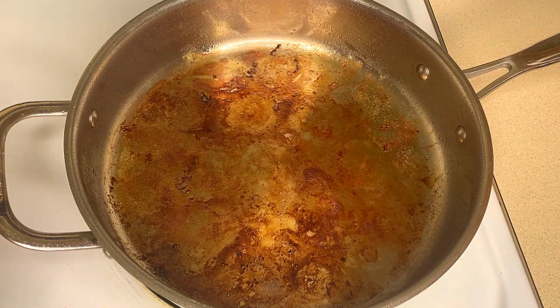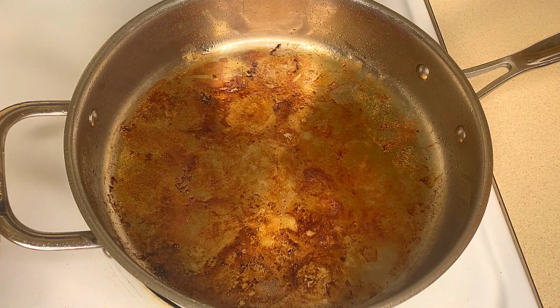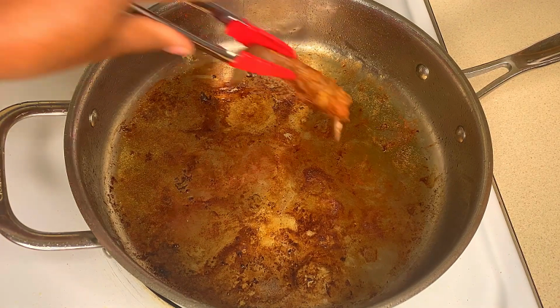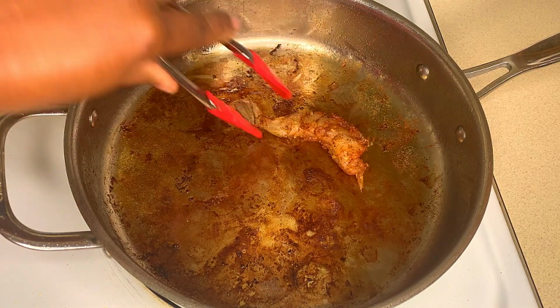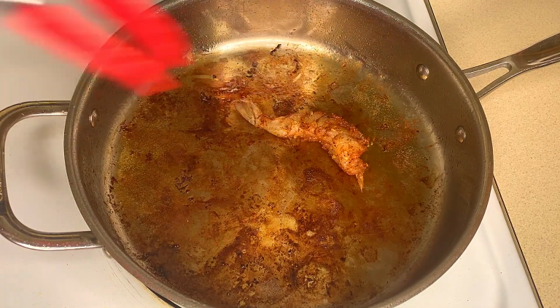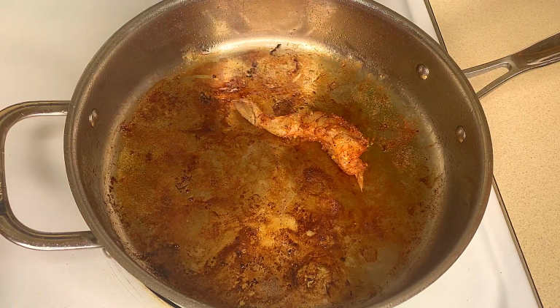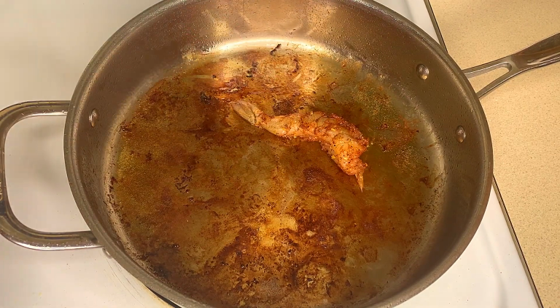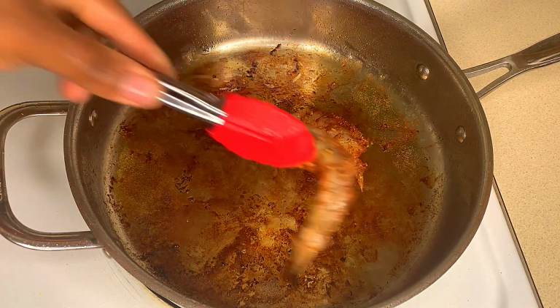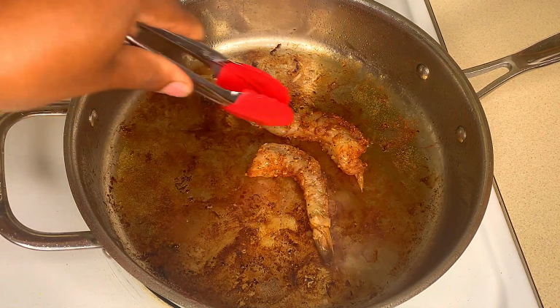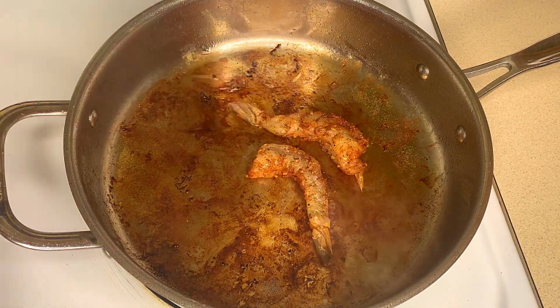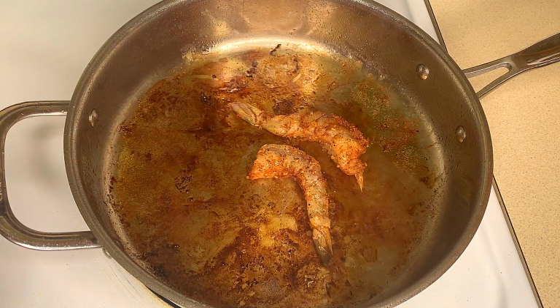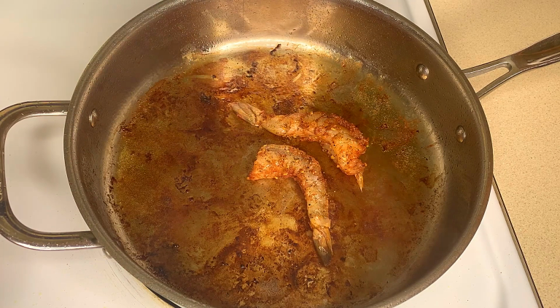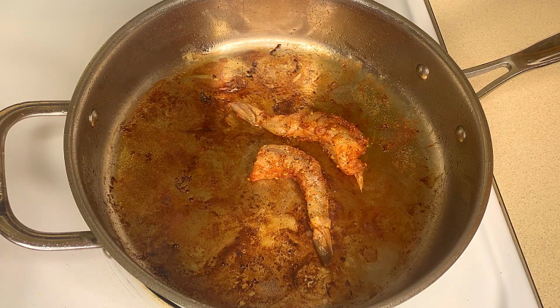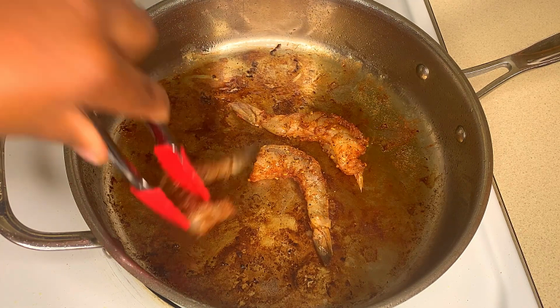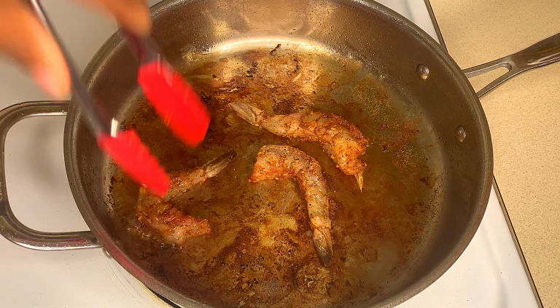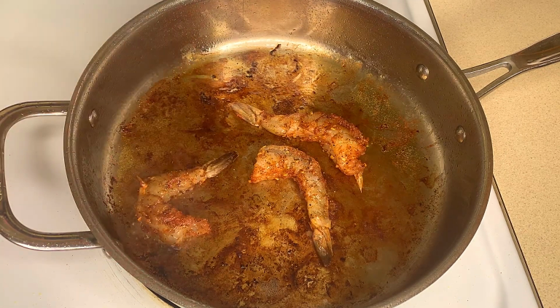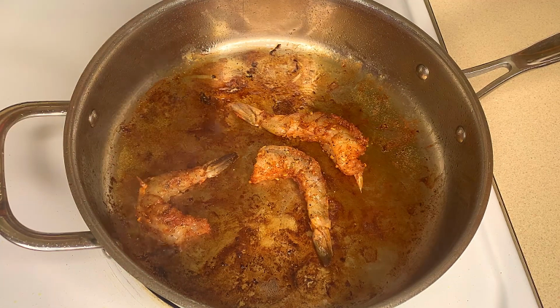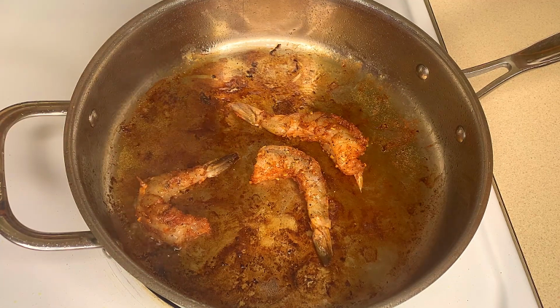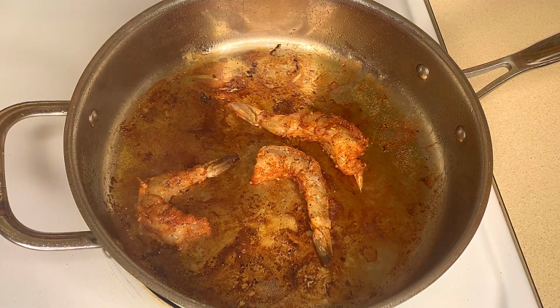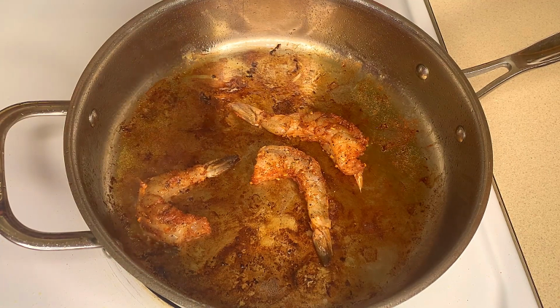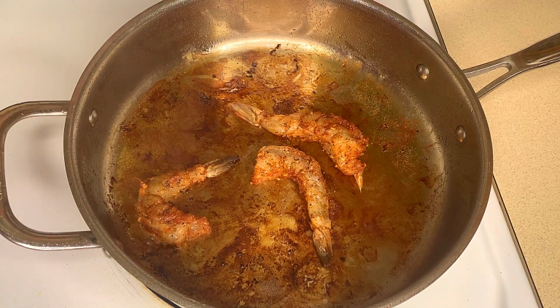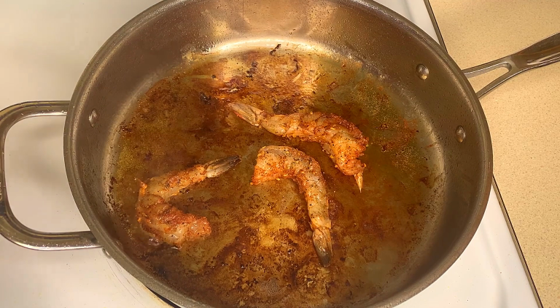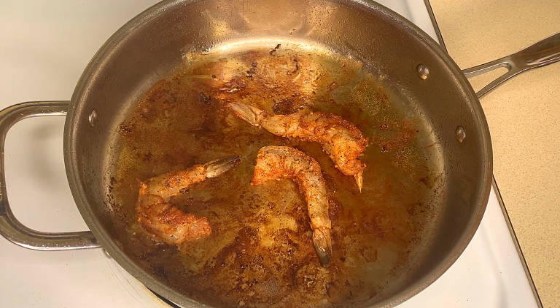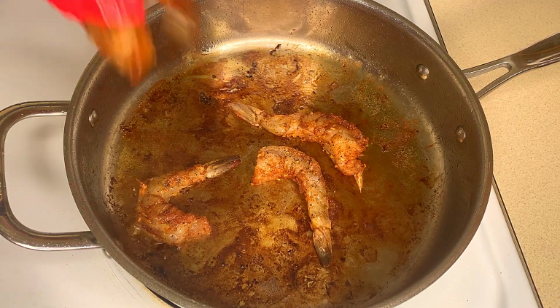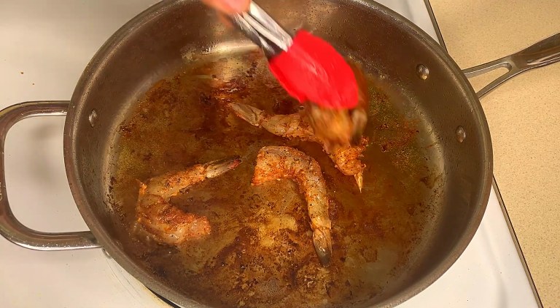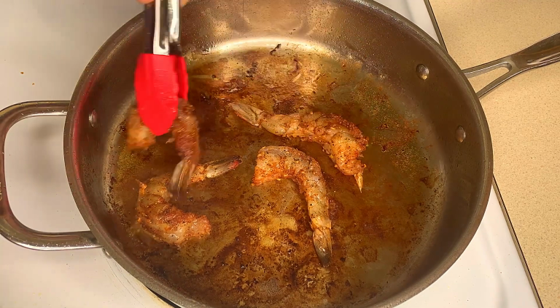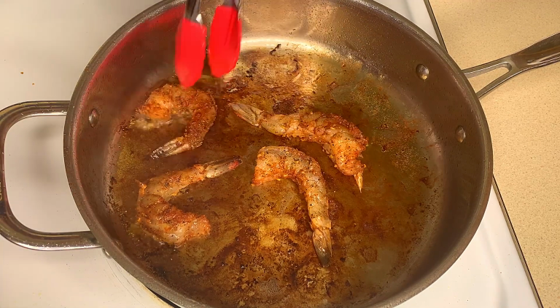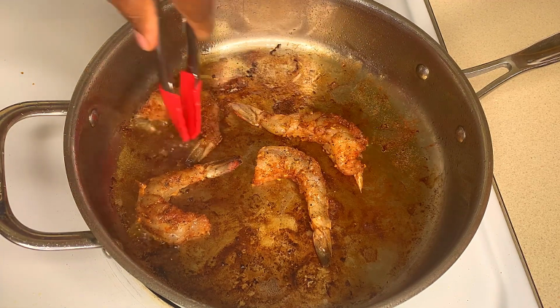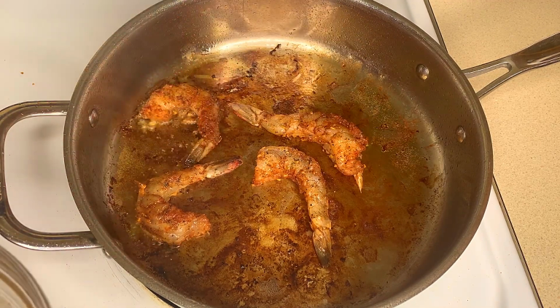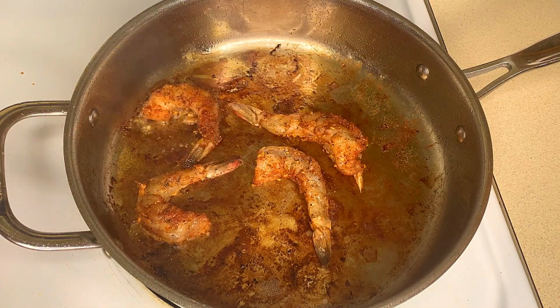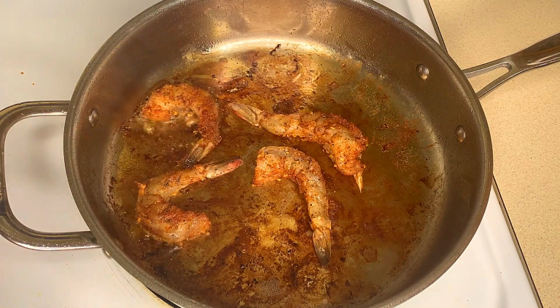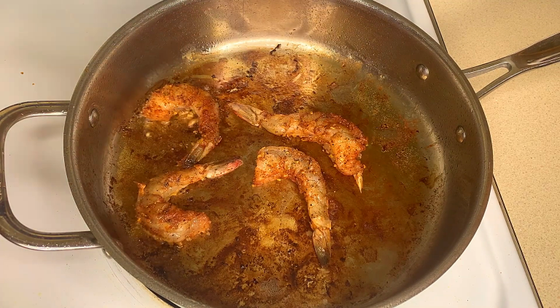Now in that same skillet I'm going to sear my shrimp for one to two minutes on each side. I'm not going to cook them fully through because I'm going to add them at the end where they can finish cooking. I just want to get a nice seared crust on the shrimp.